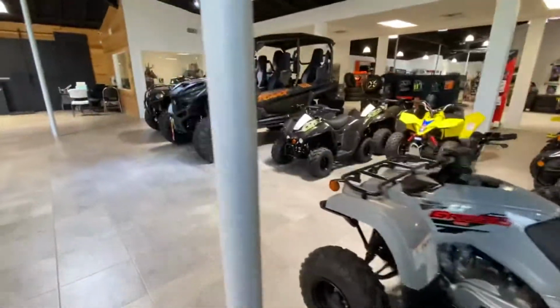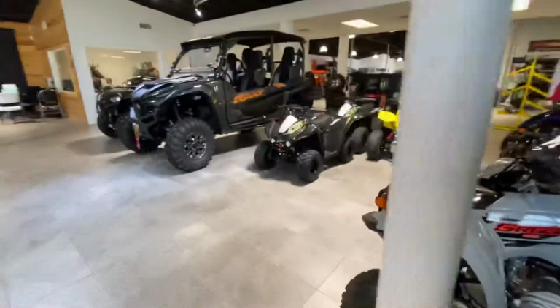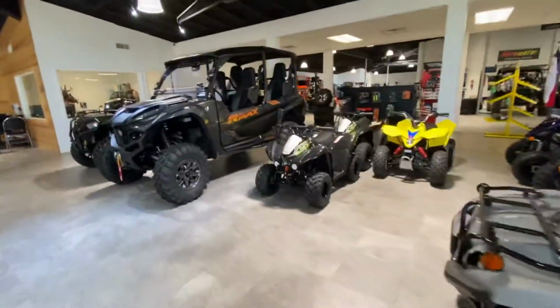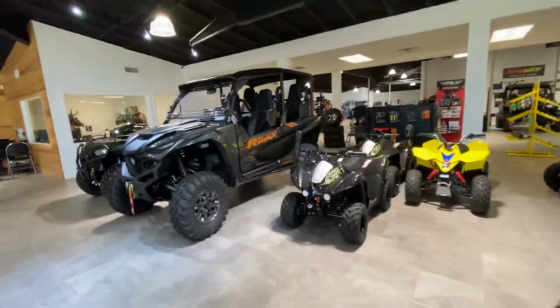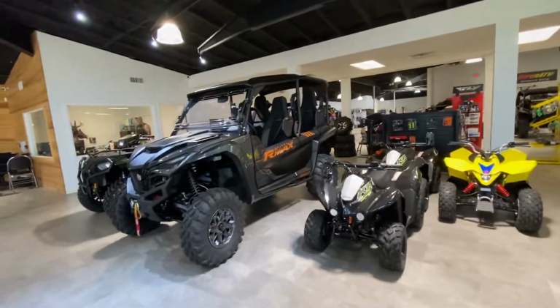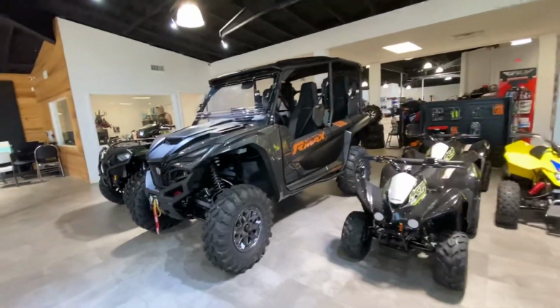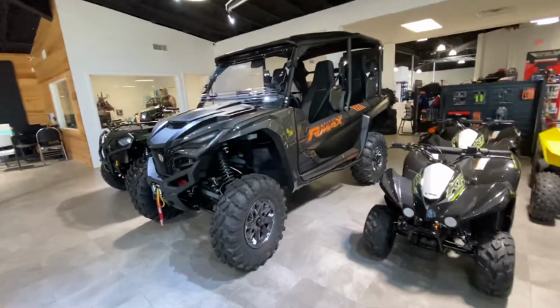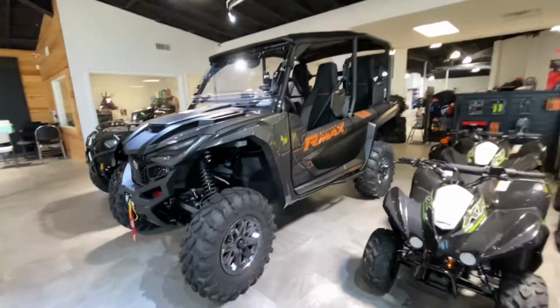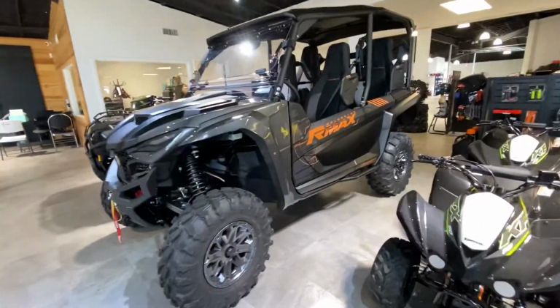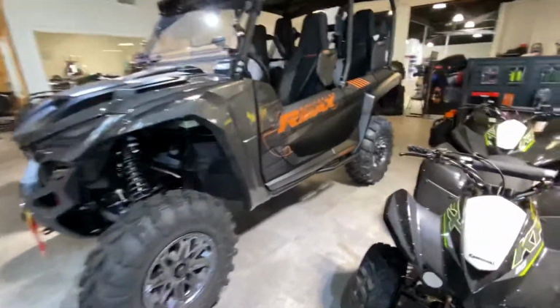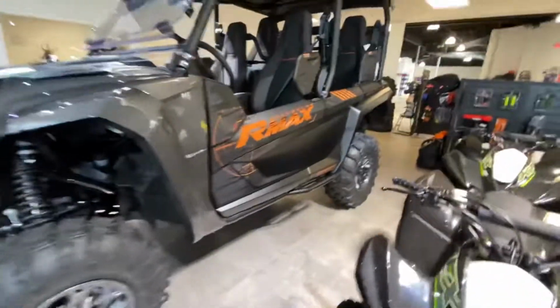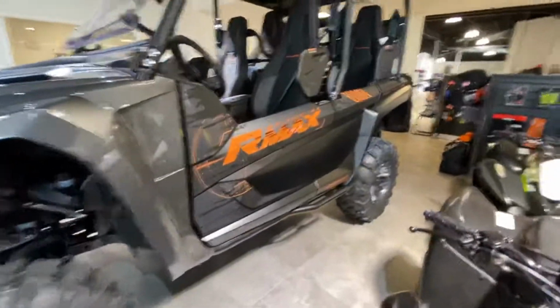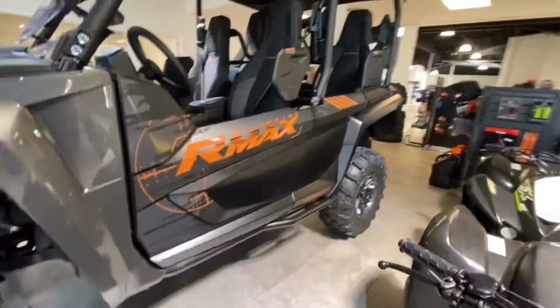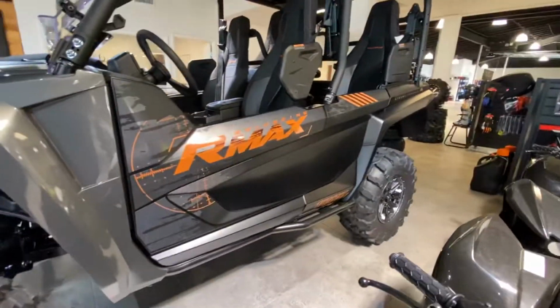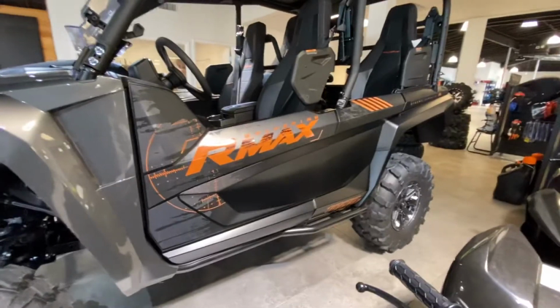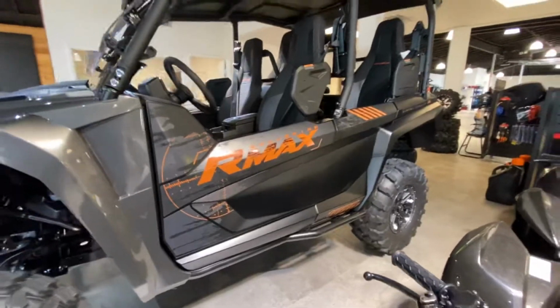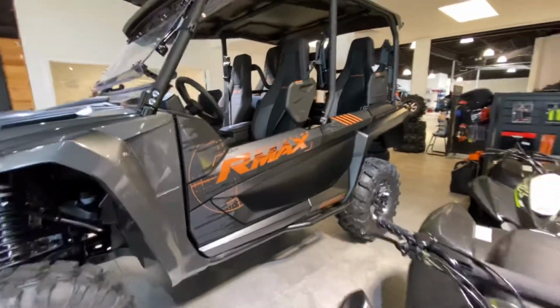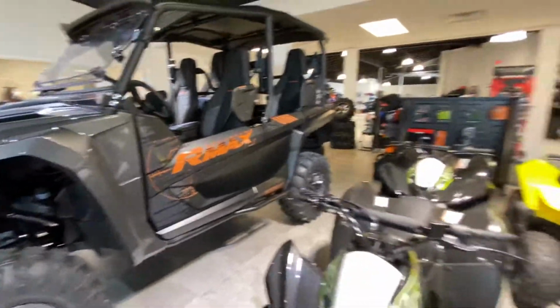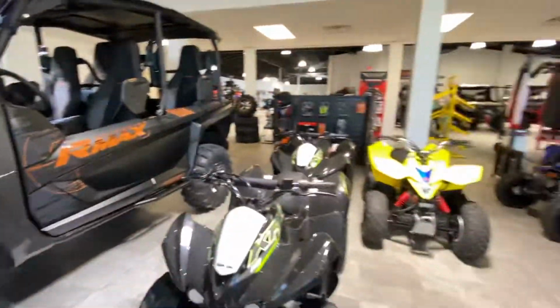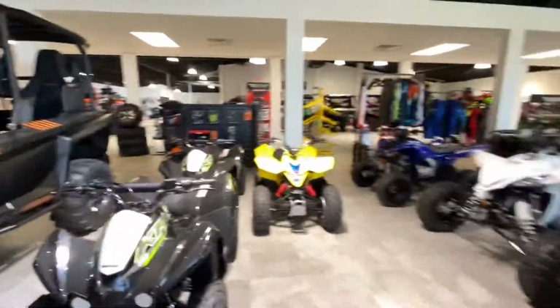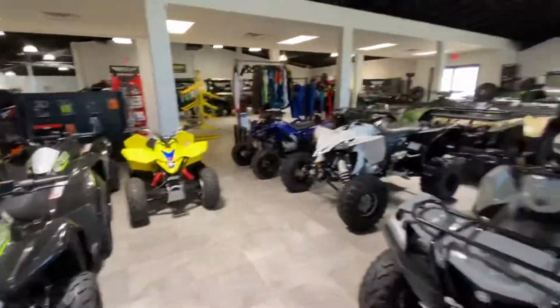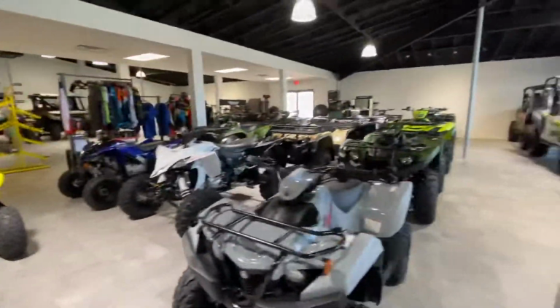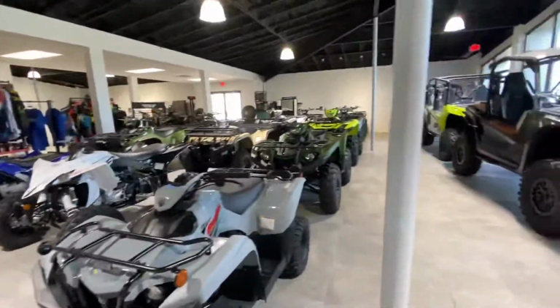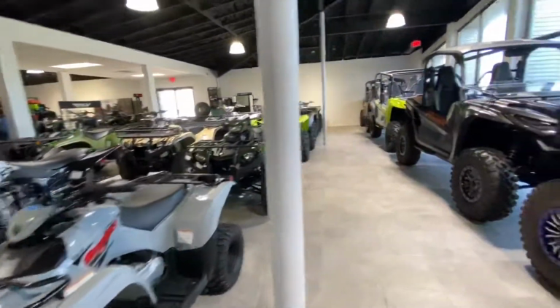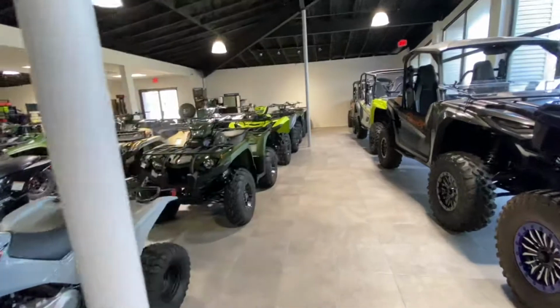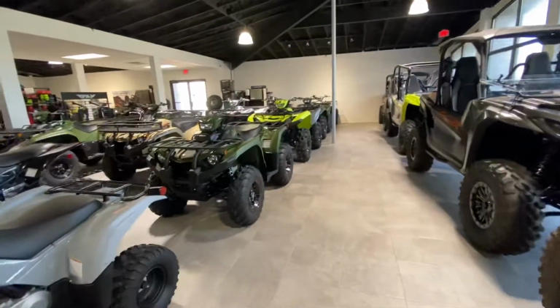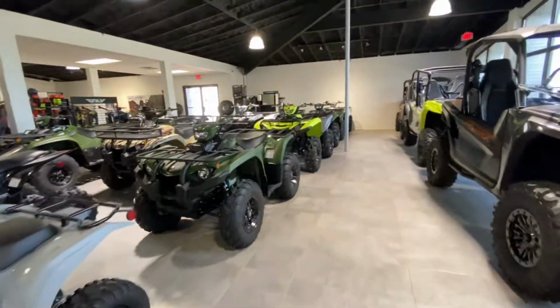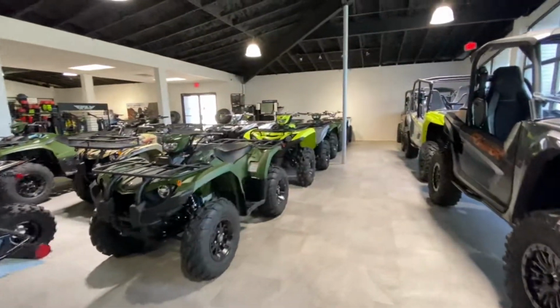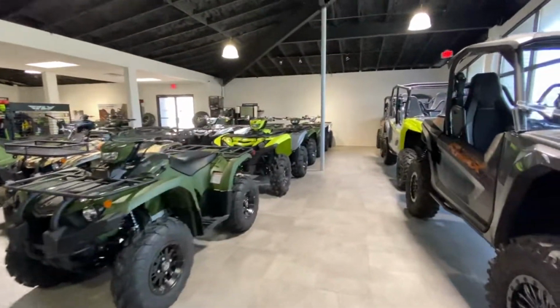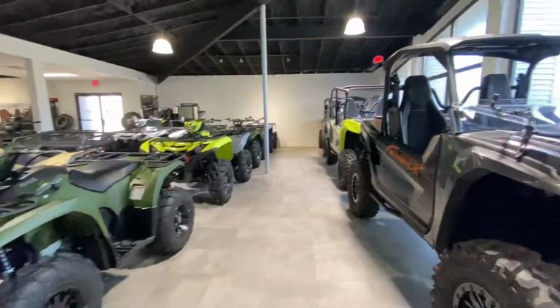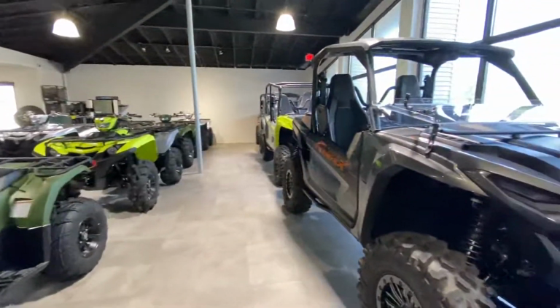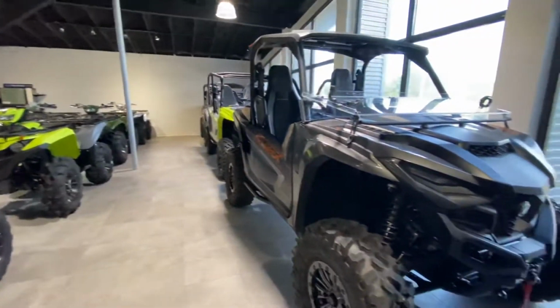This bad boy right here is the Wolverine R-Max four-seater with the Warn Winch XTR edition. You can find pricing information at ShreveportCycles.com or give us a call at 318-317-4025.